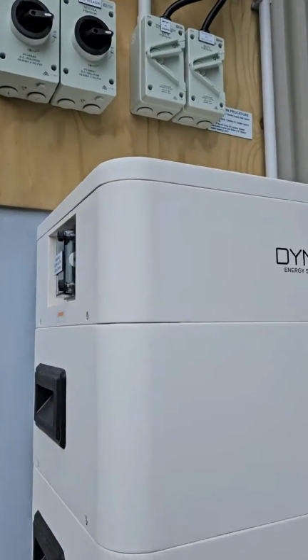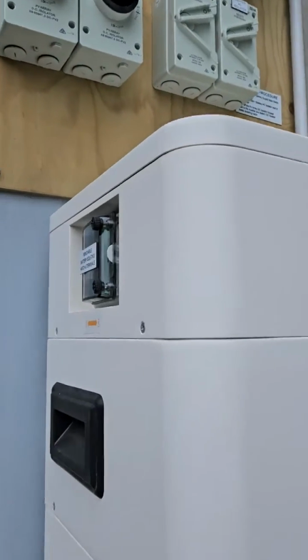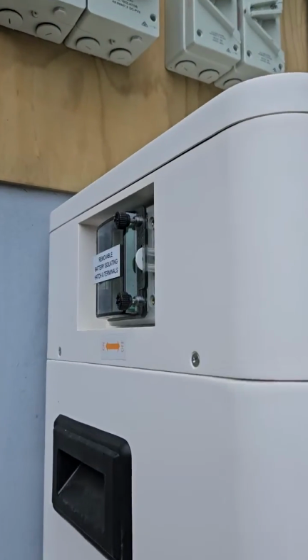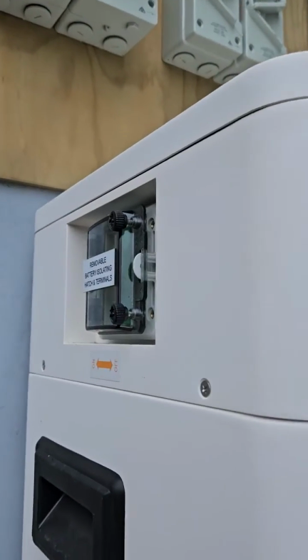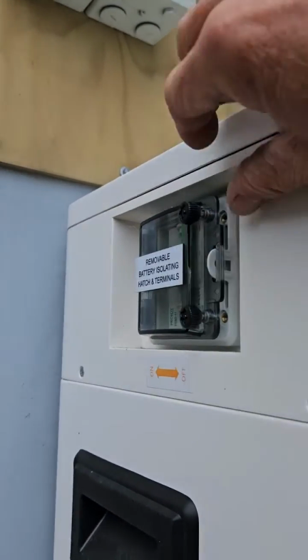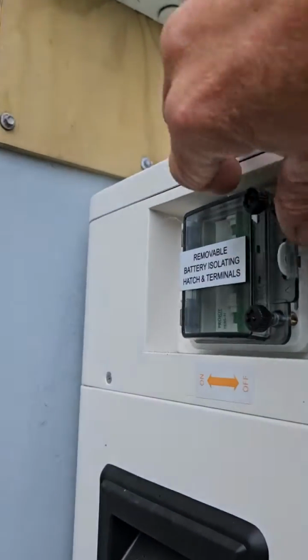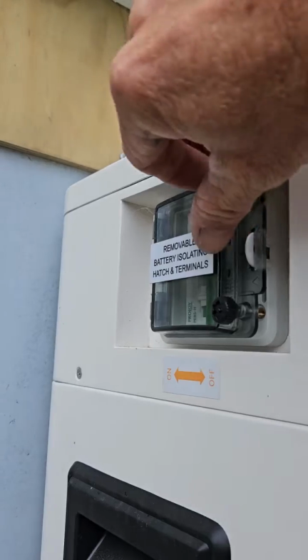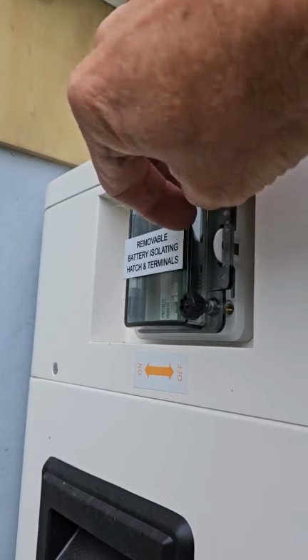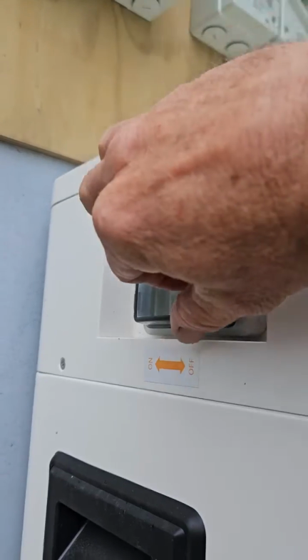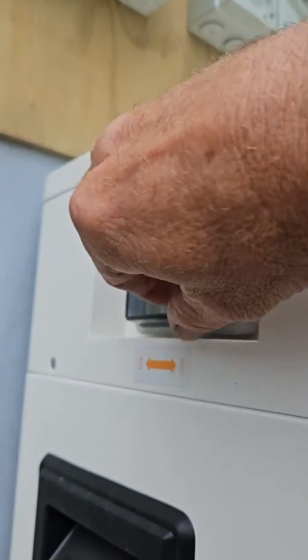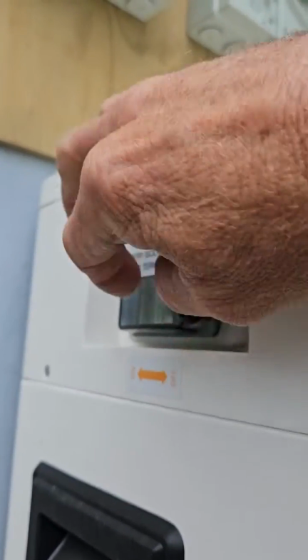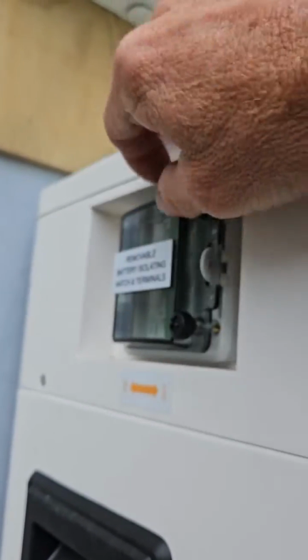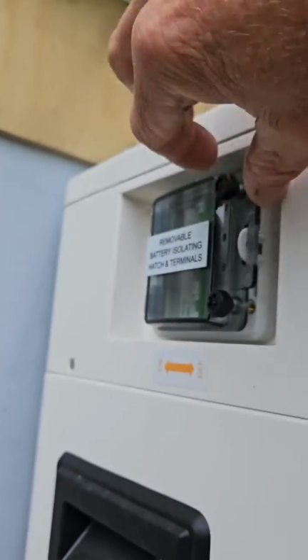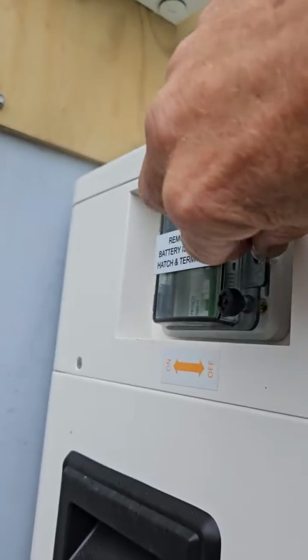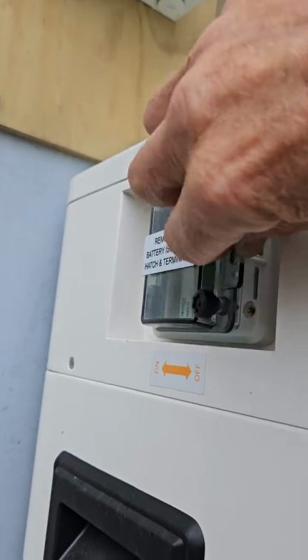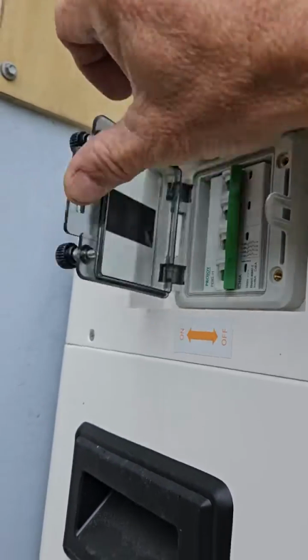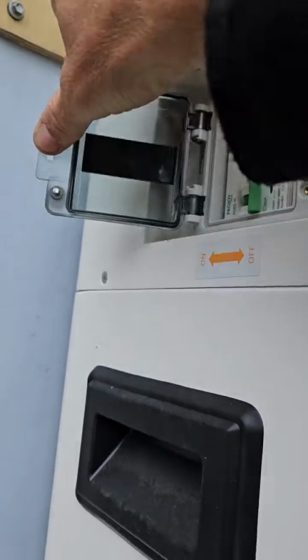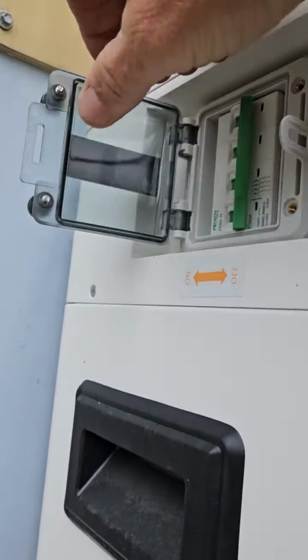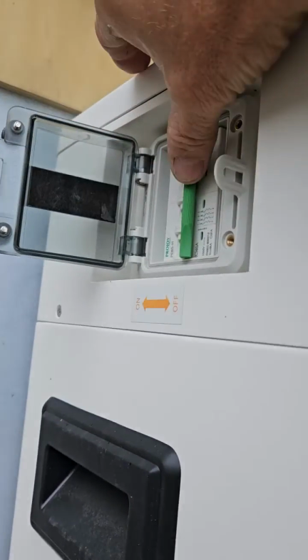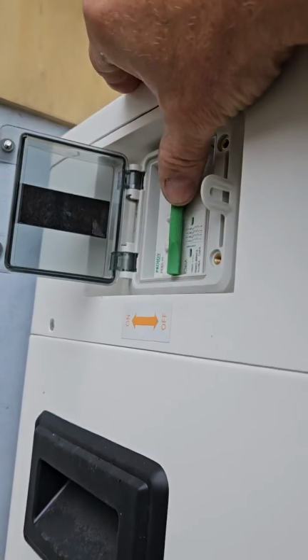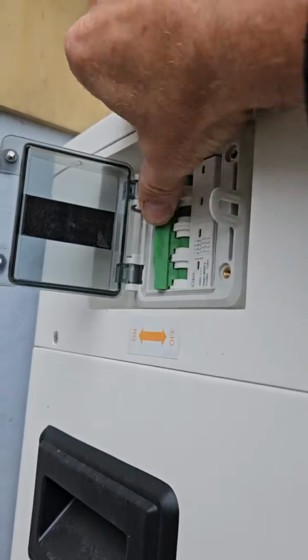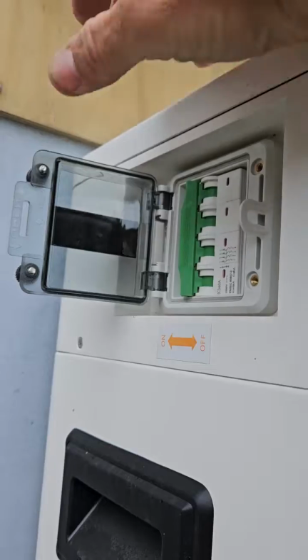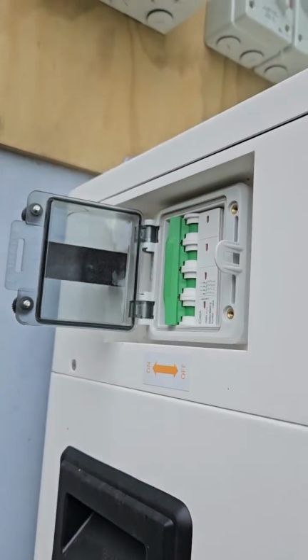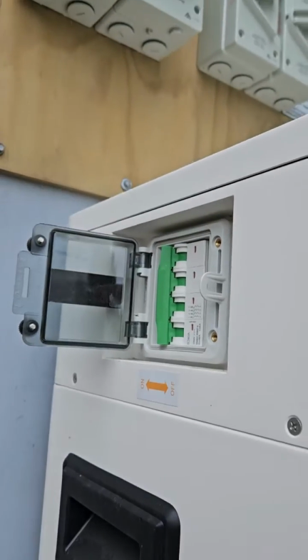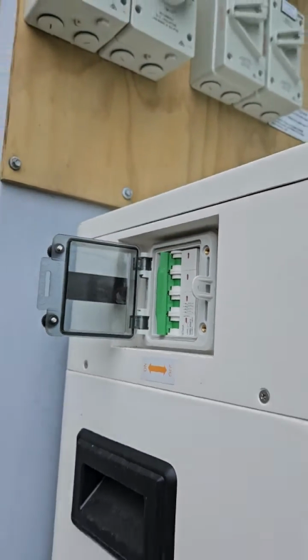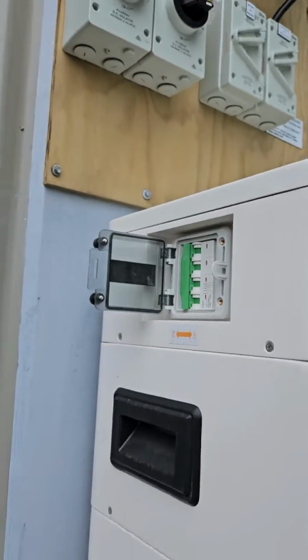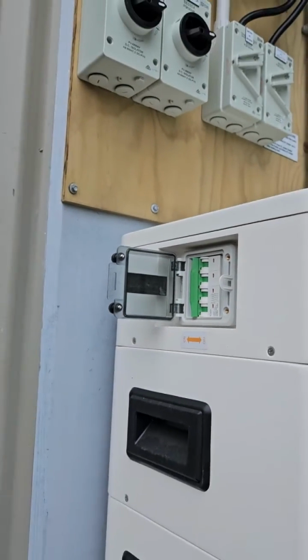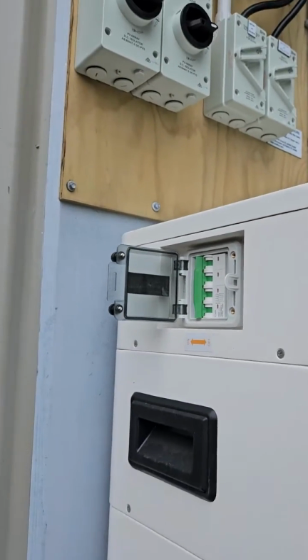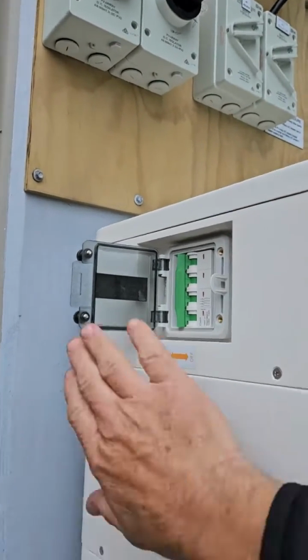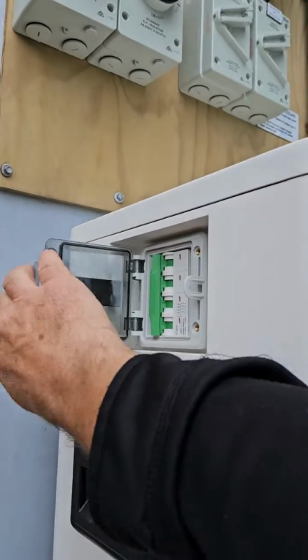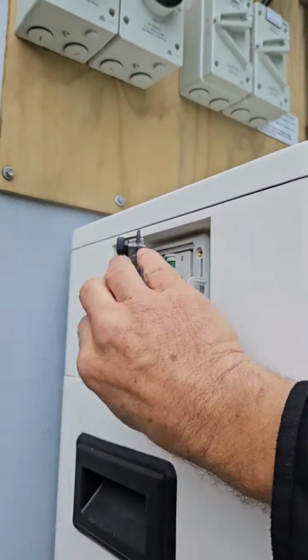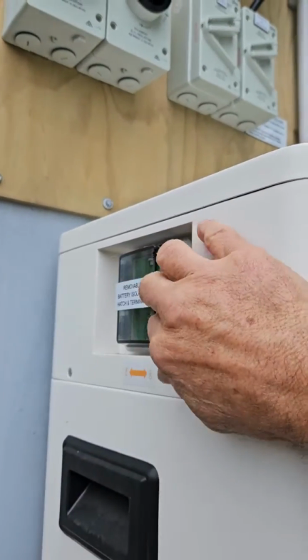On the left hand side of the Dynas tower, unscrew the flap, push the little tab, open it, then push the circuit breaker away from you towards the back of the battery.